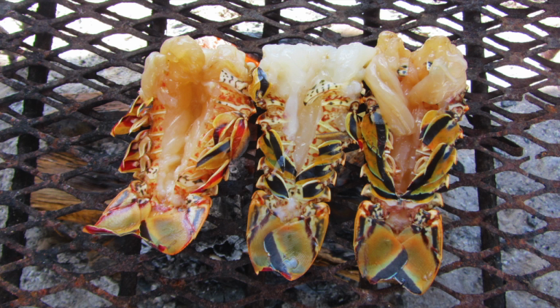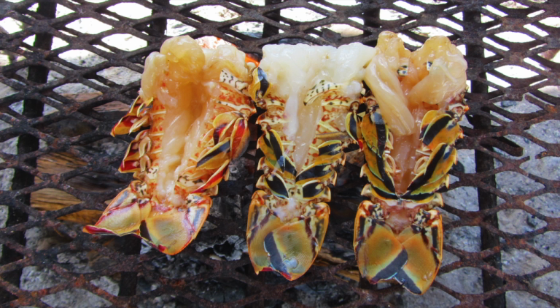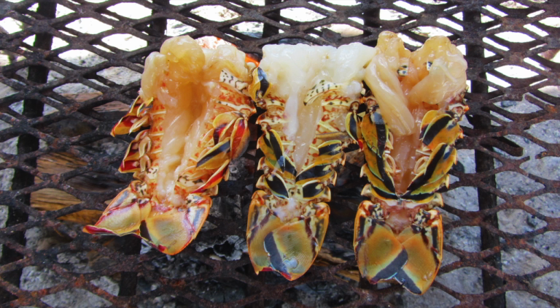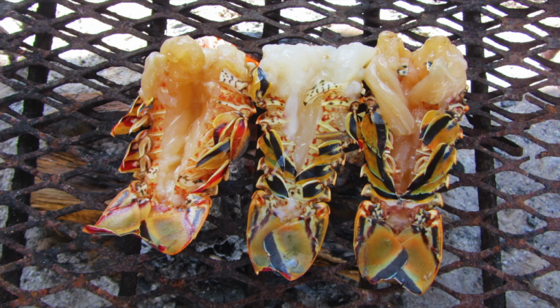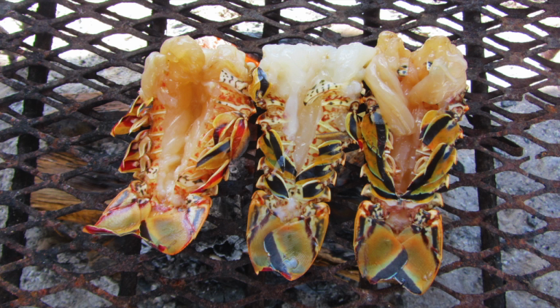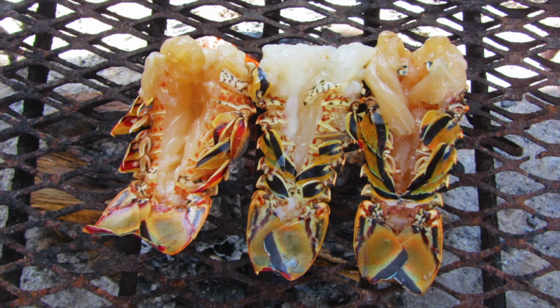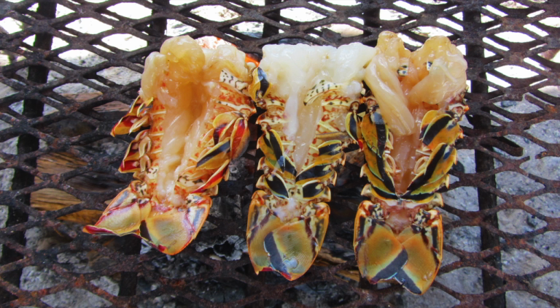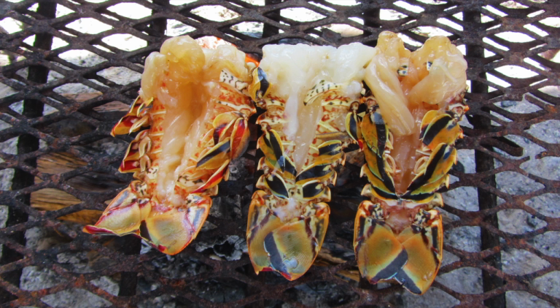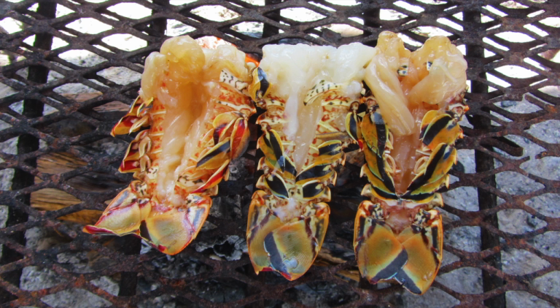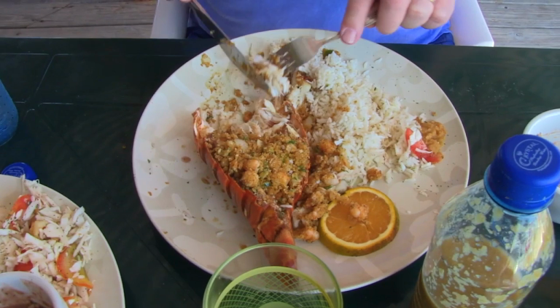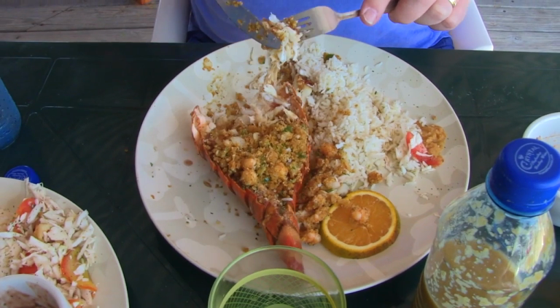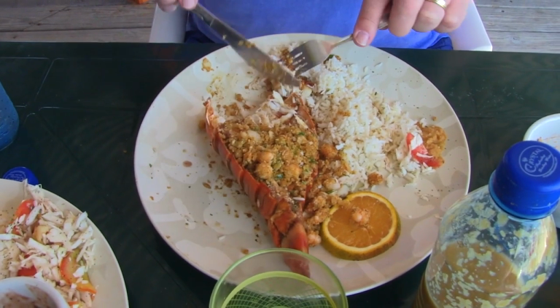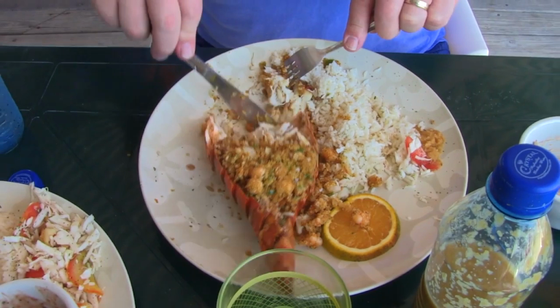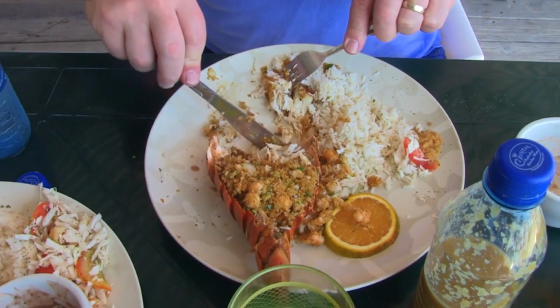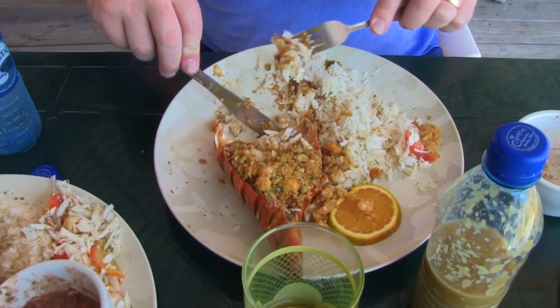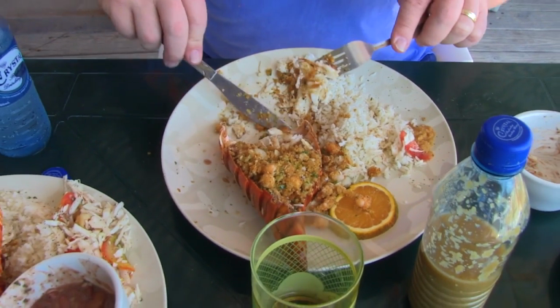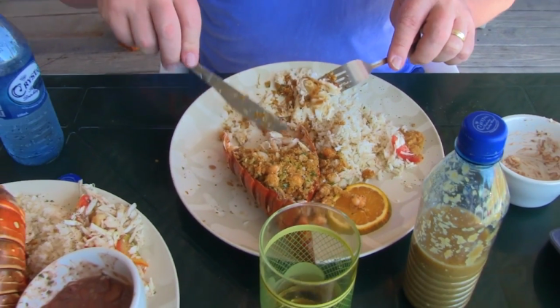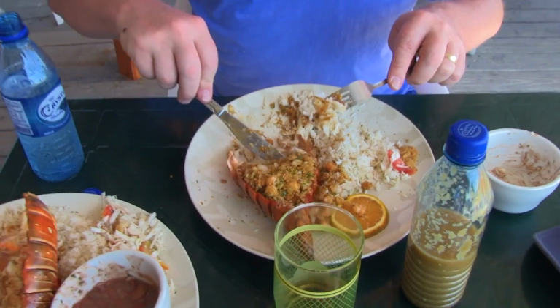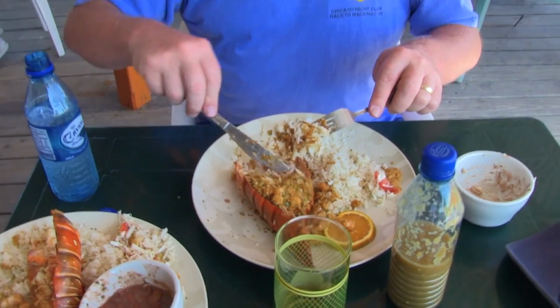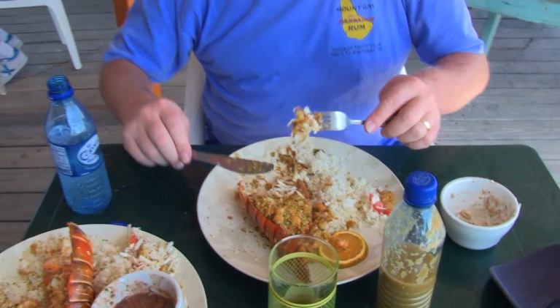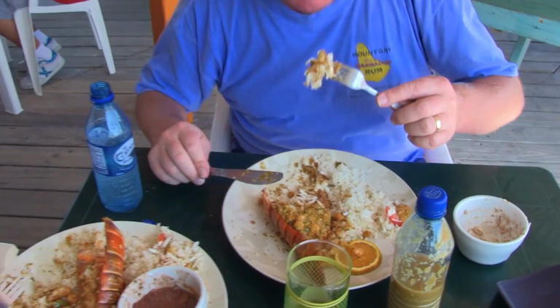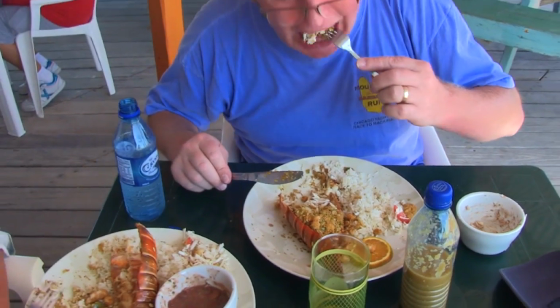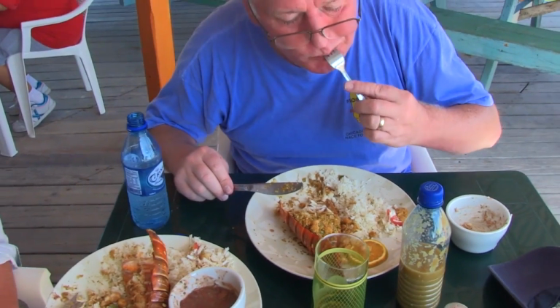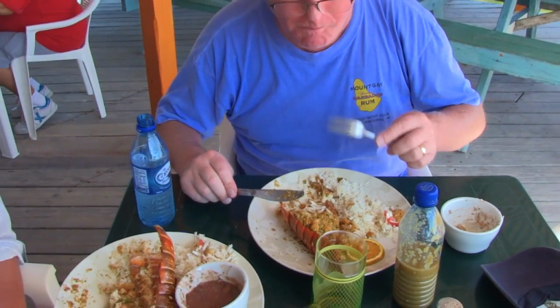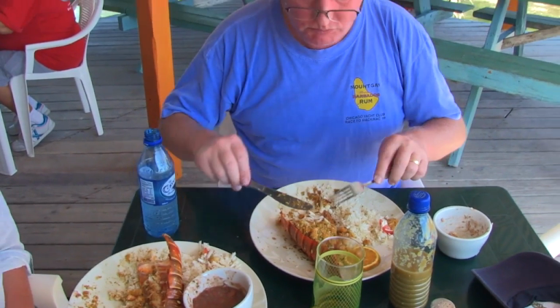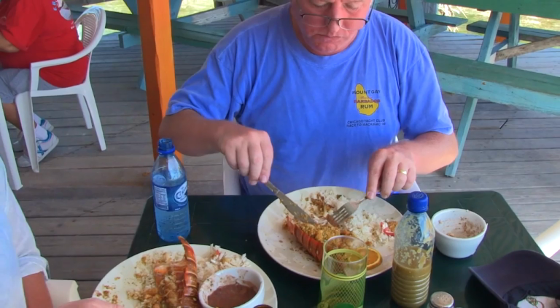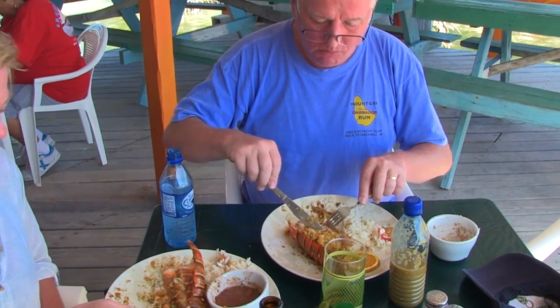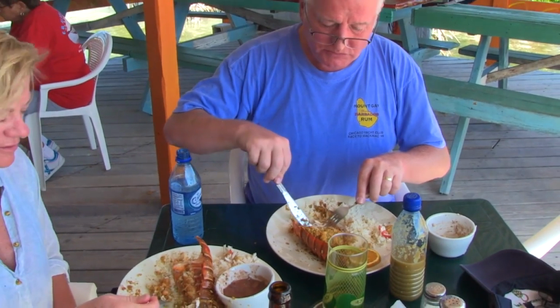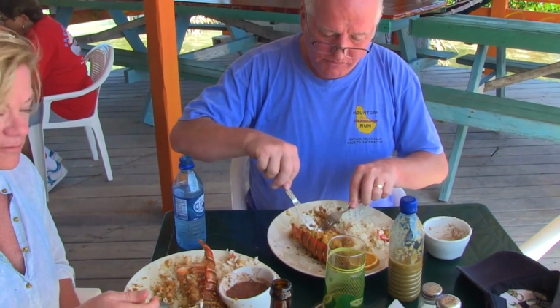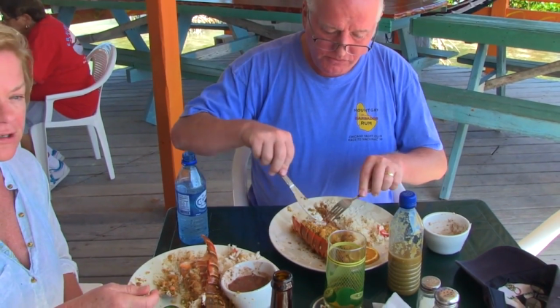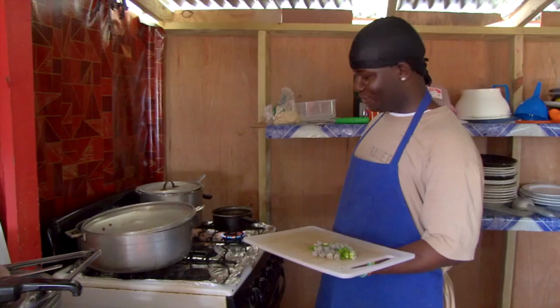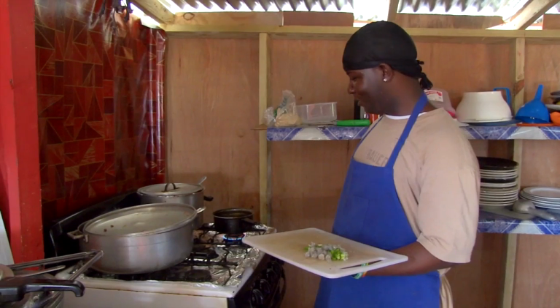Do you like your lobster? In Caye Caulker, Belize, I found a secret lobster recipe: shrimp stuffed lobster. I enter the kitchen and ask Chef Kareem his secrets.